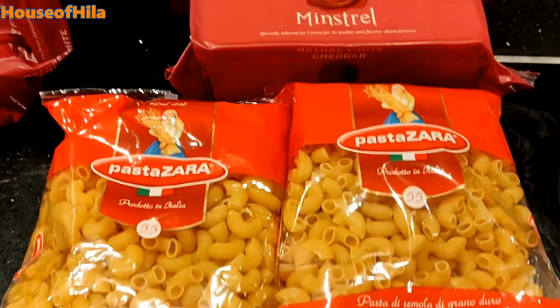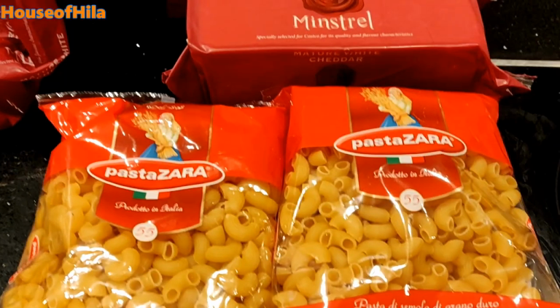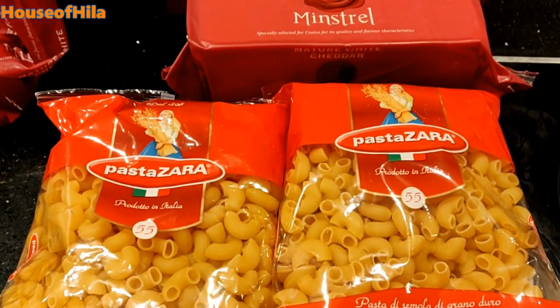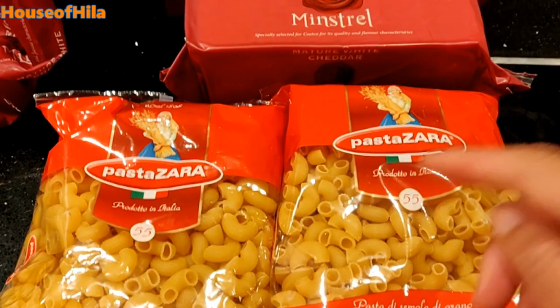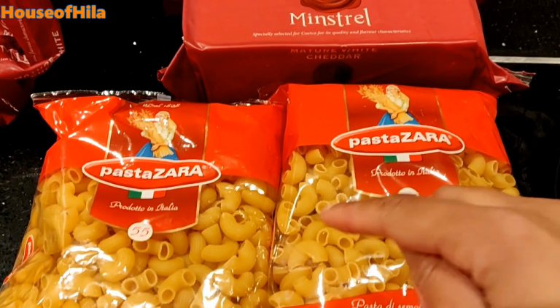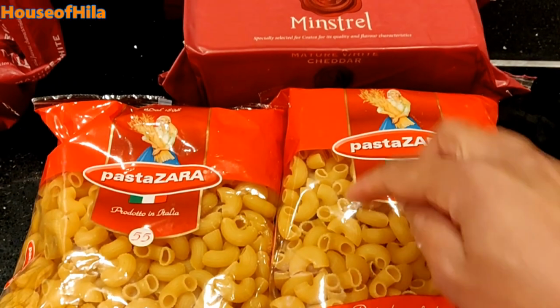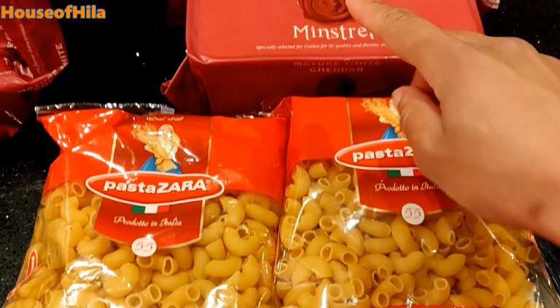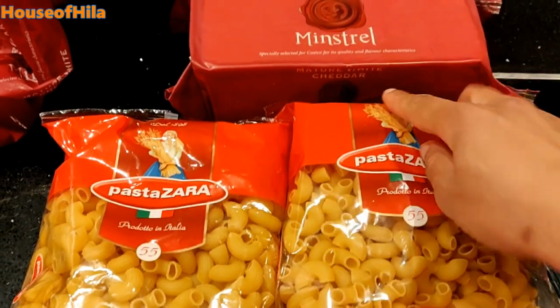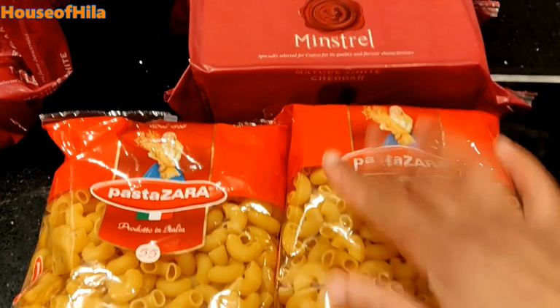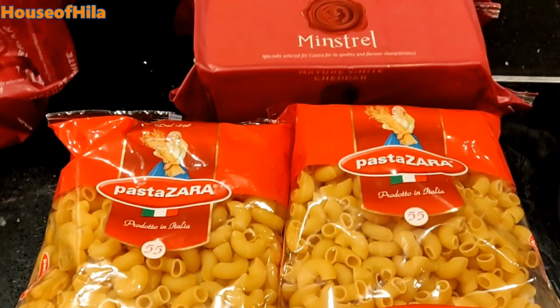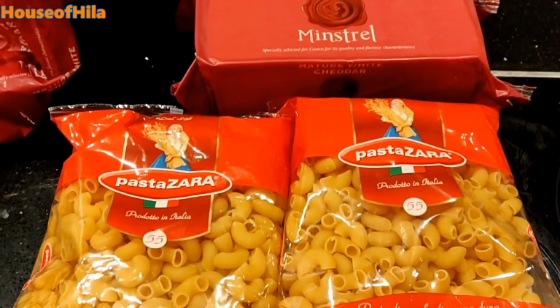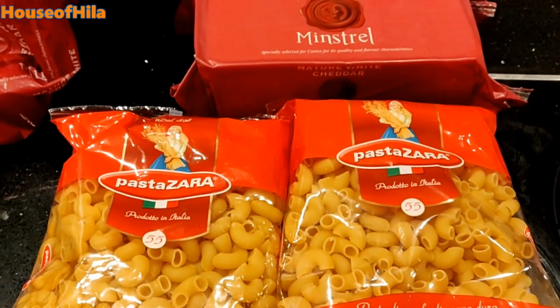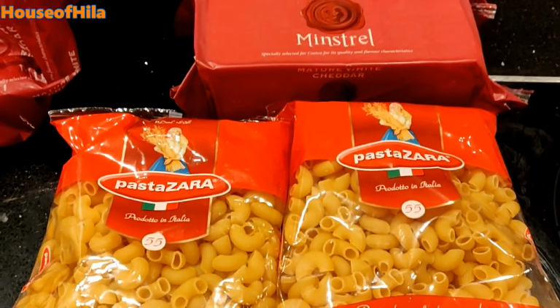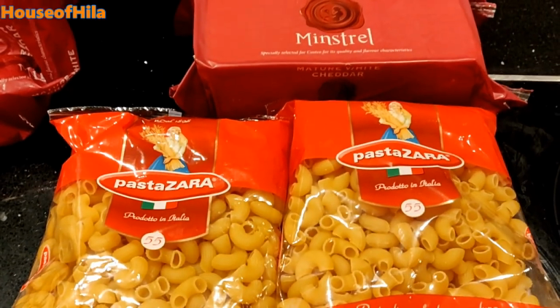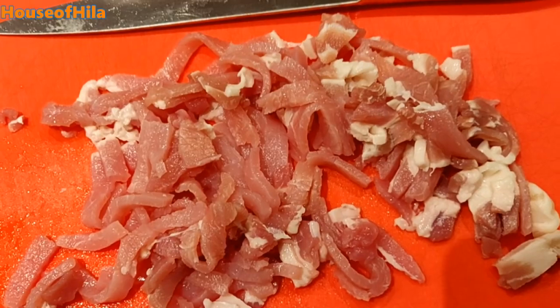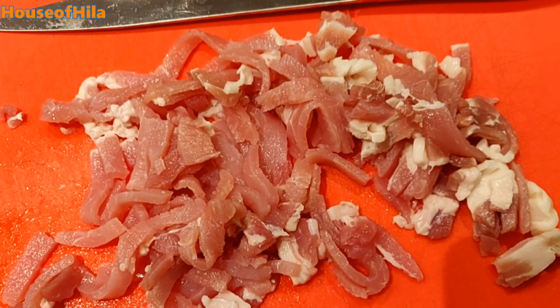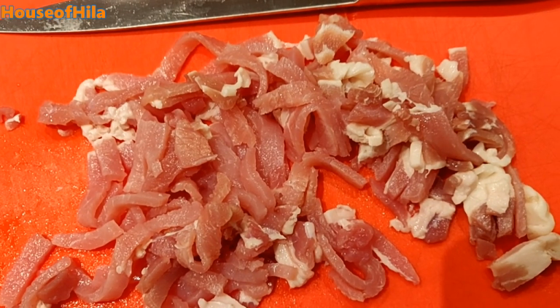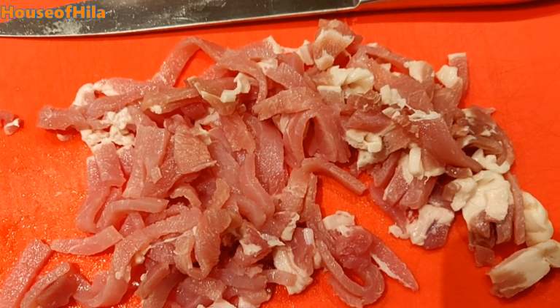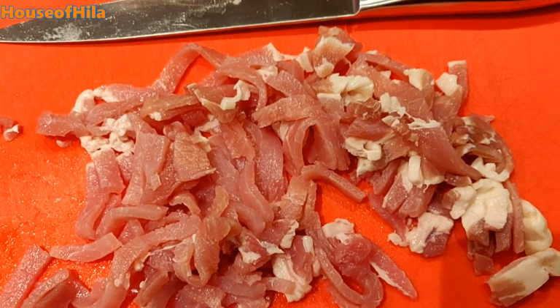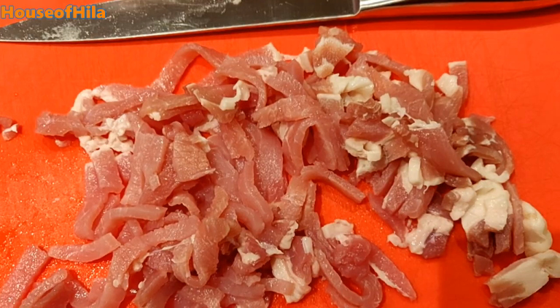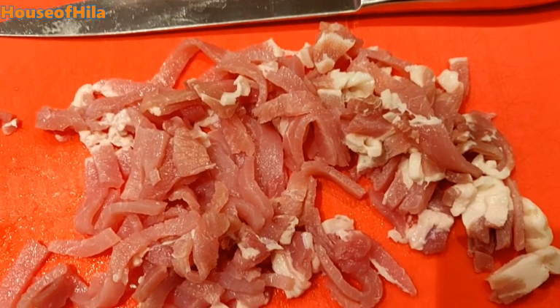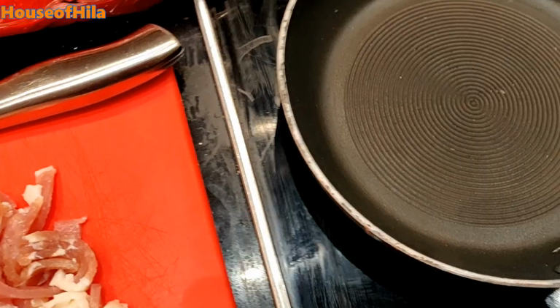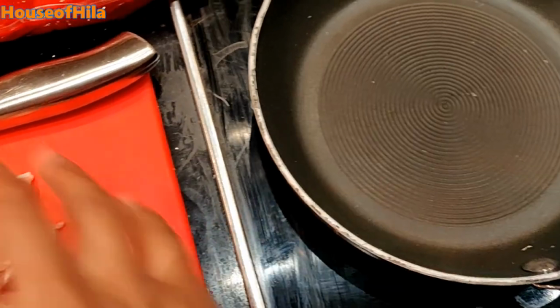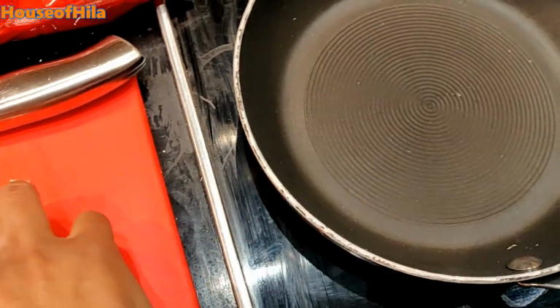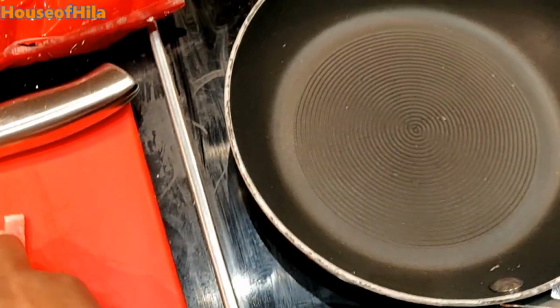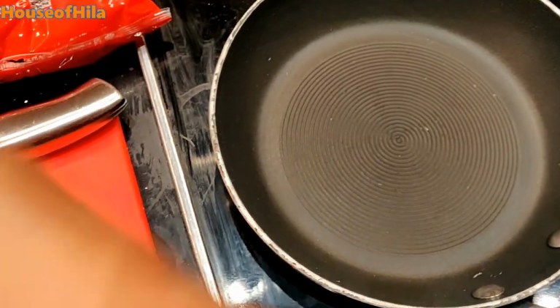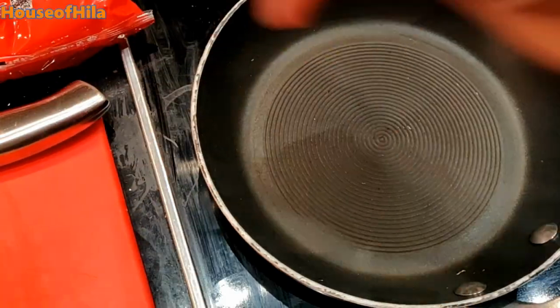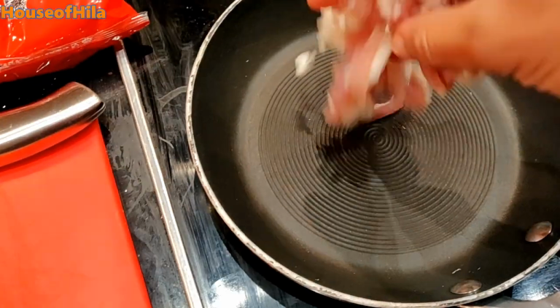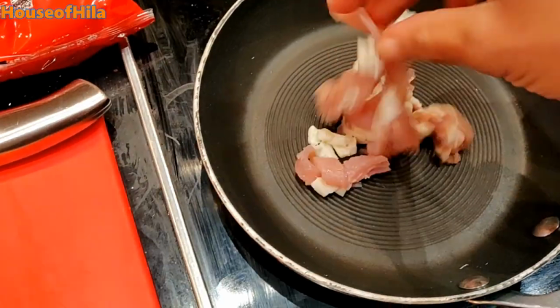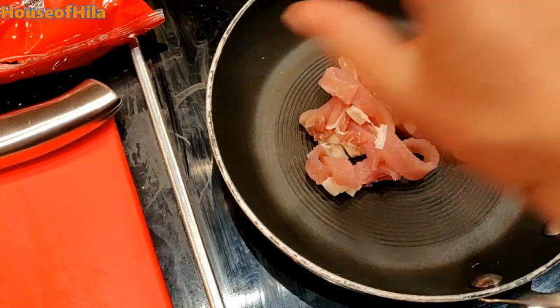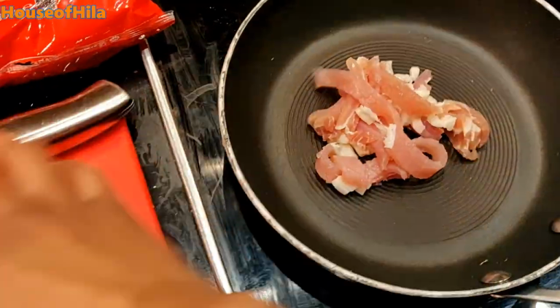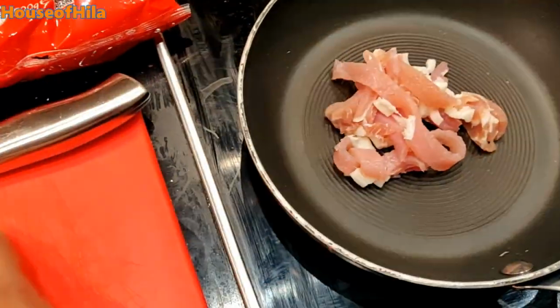Tonight we're going to be making some mac and cheese with bacon. First step is to fry the bacon.